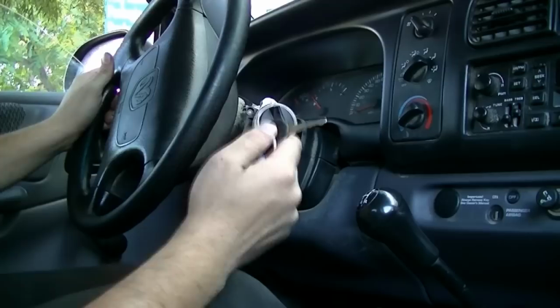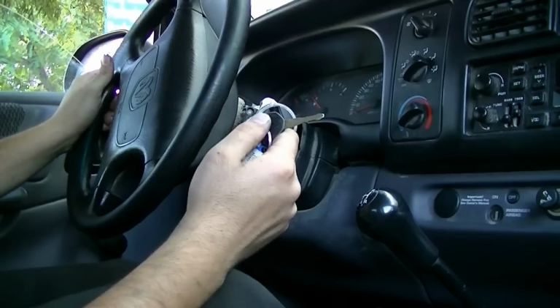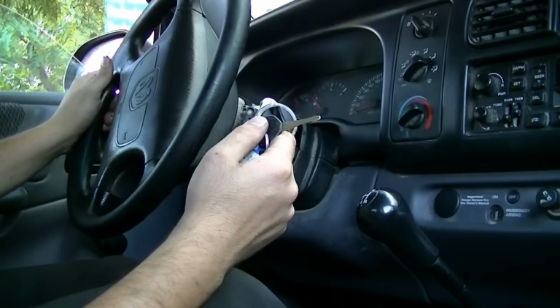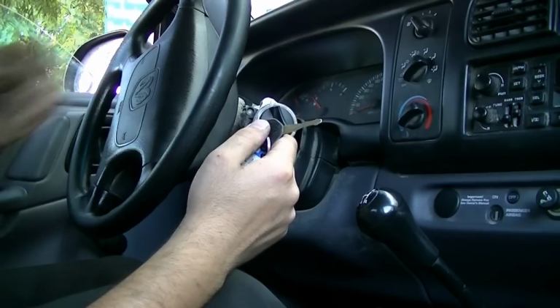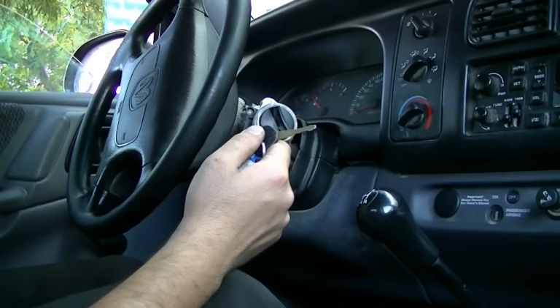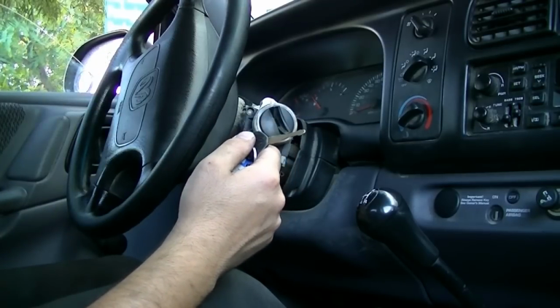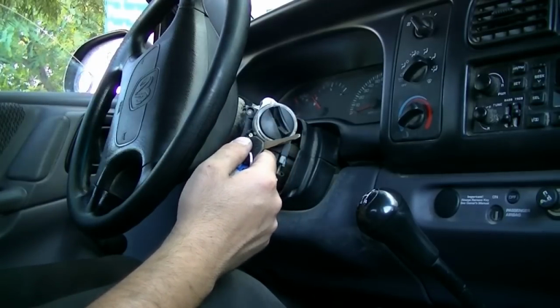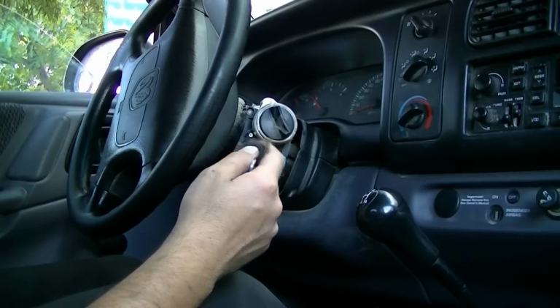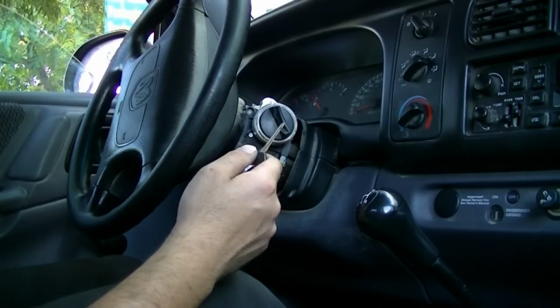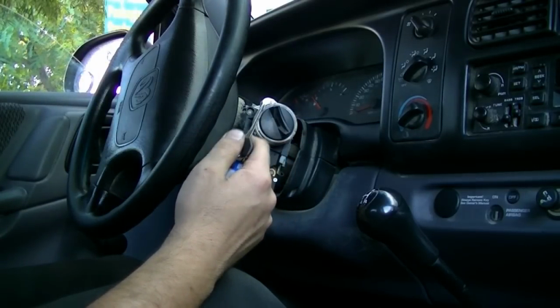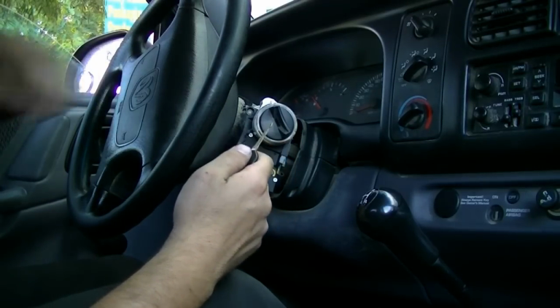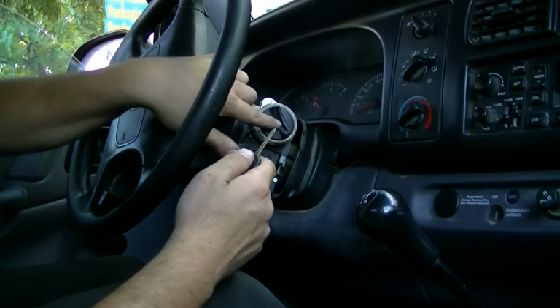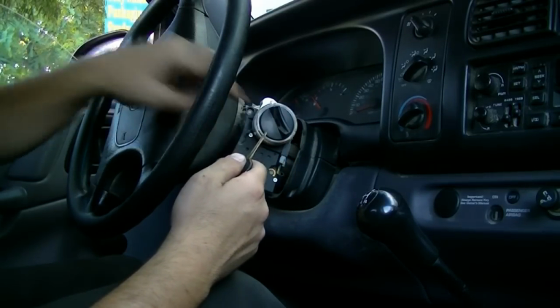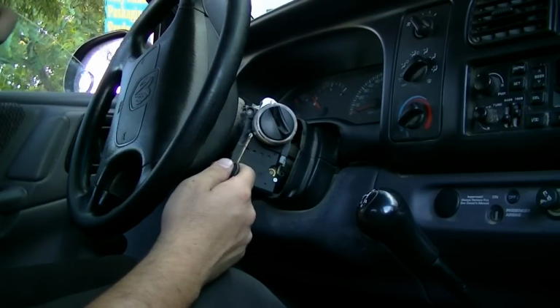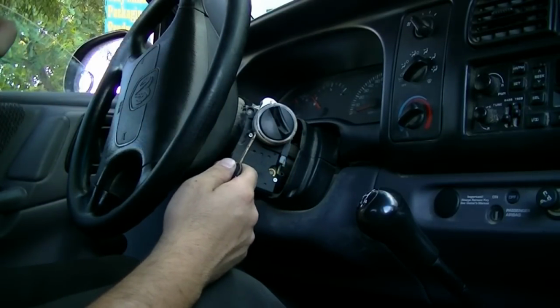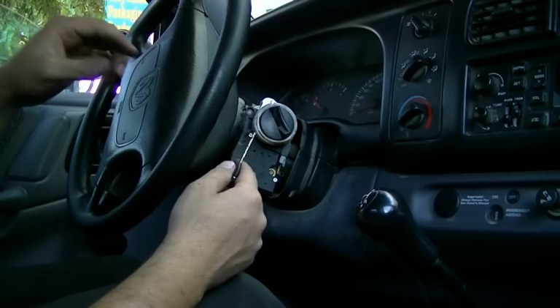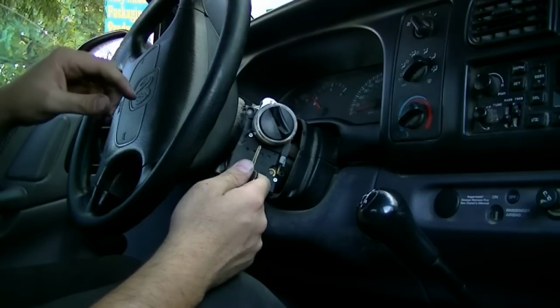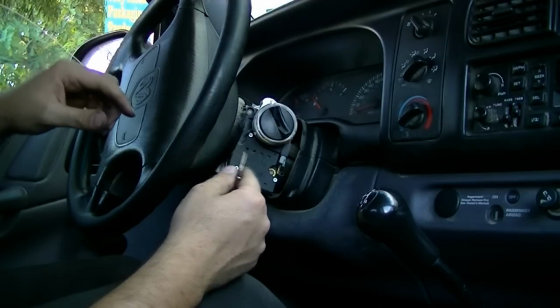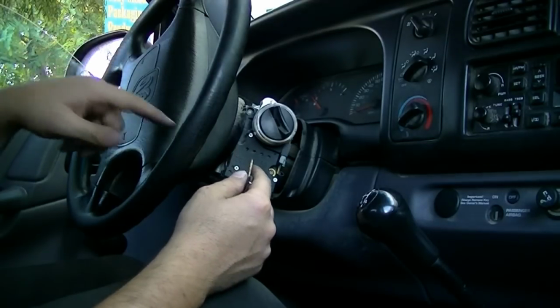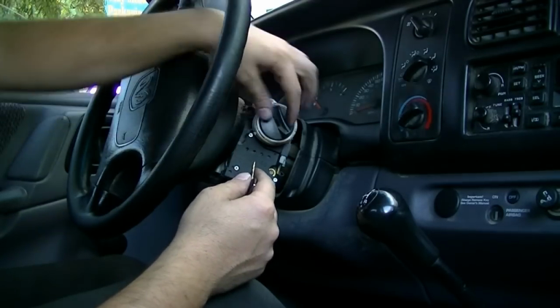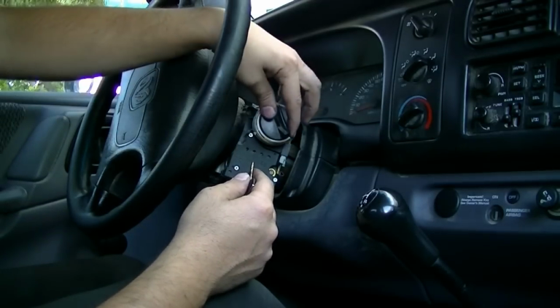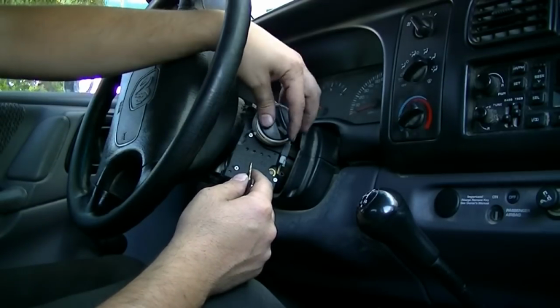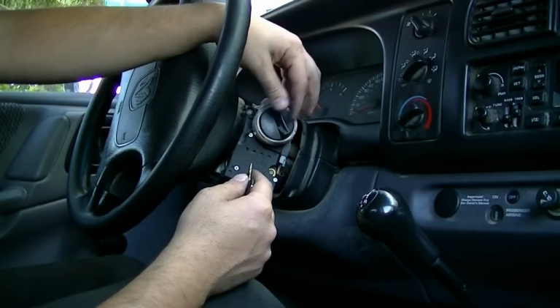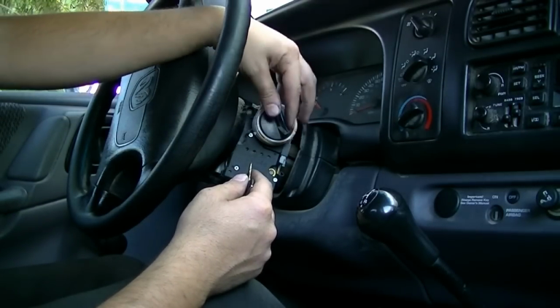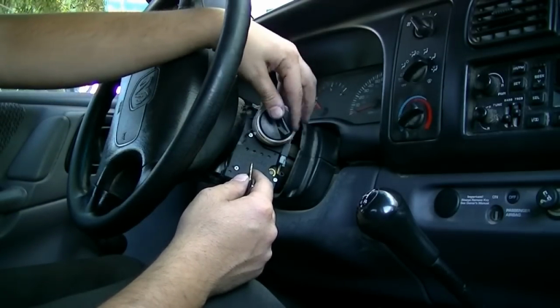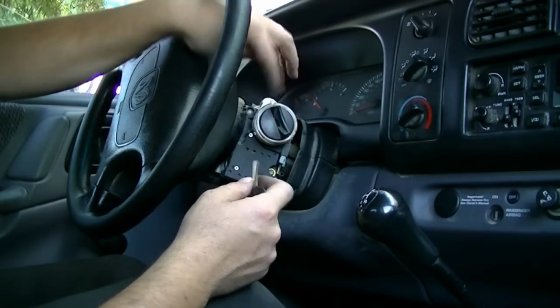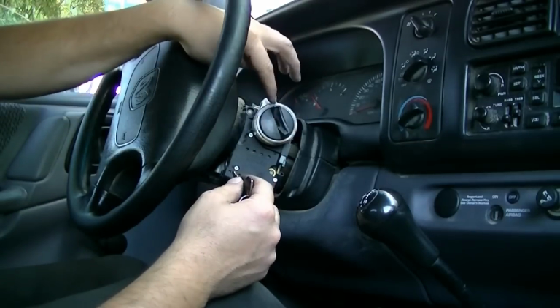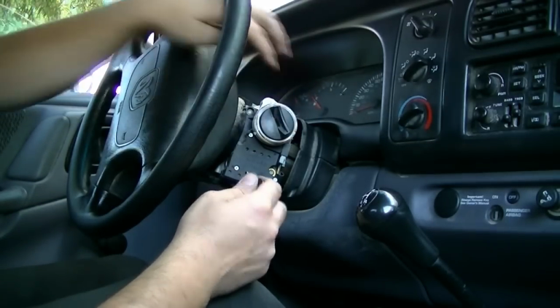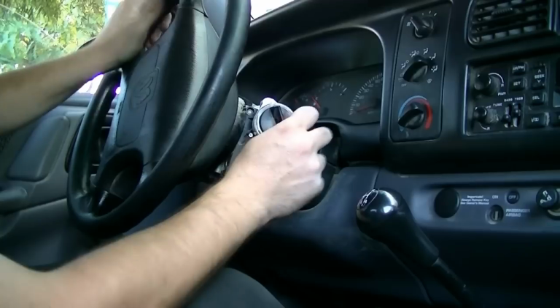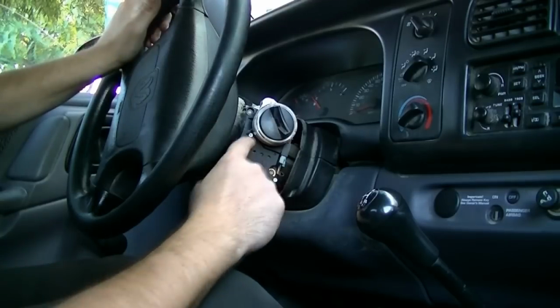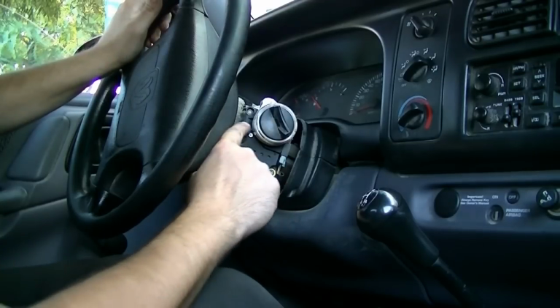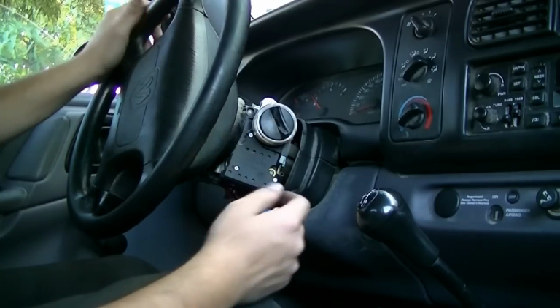A lot of people ask me — they run into problems where the key either breaks off in there or they just can't turn it for some reason to get into the accessory position where they can press in that tab.